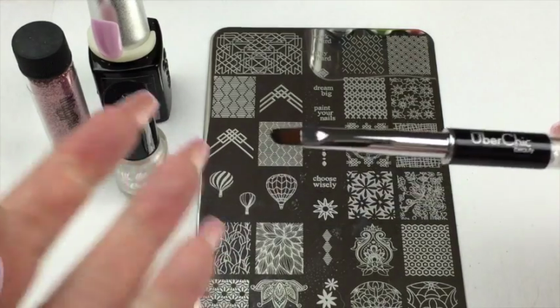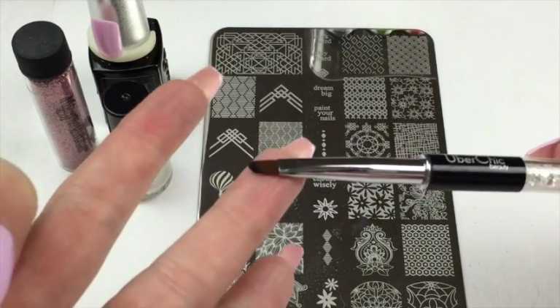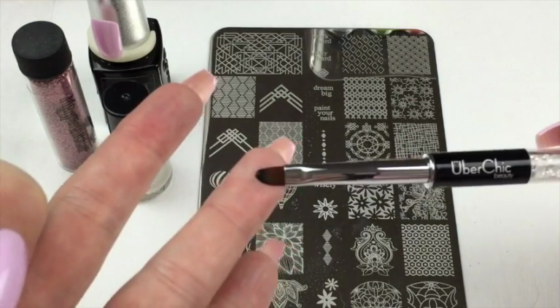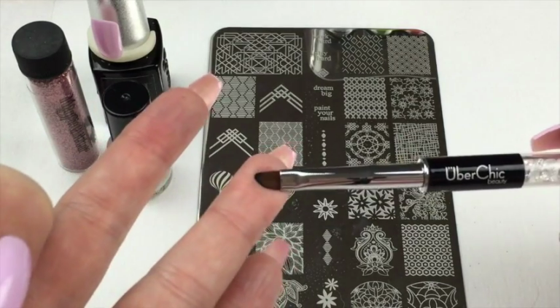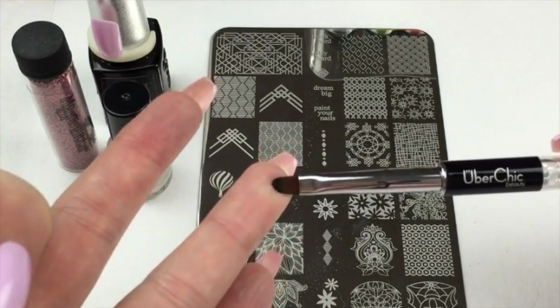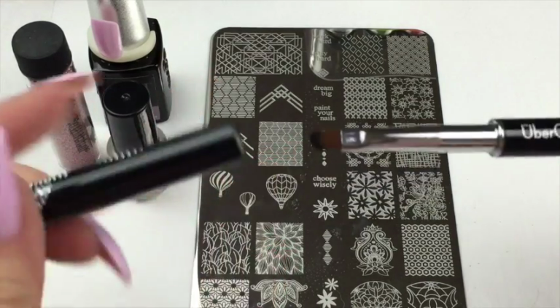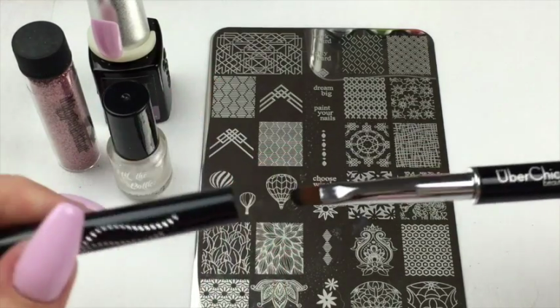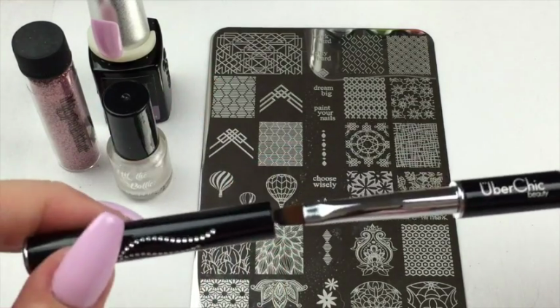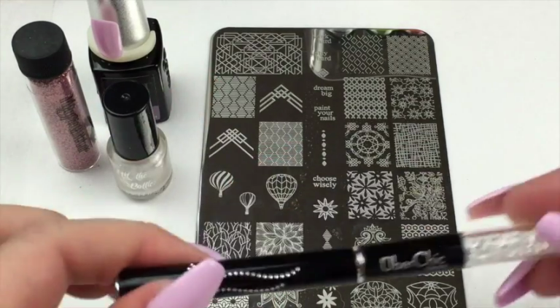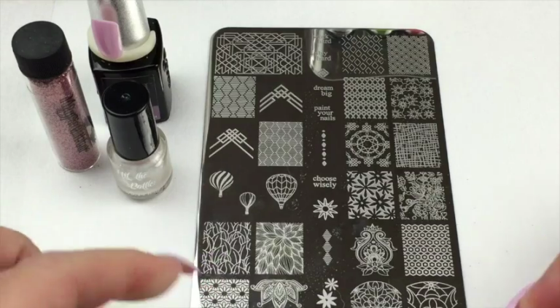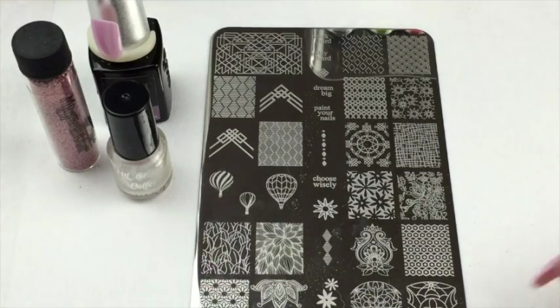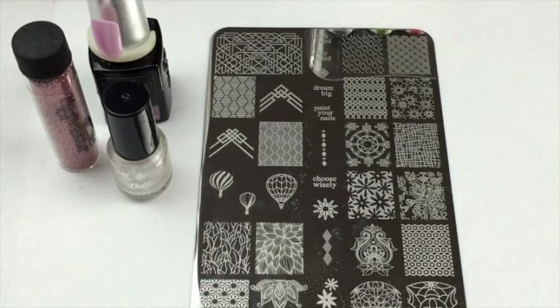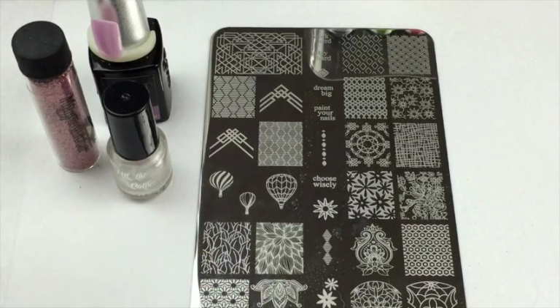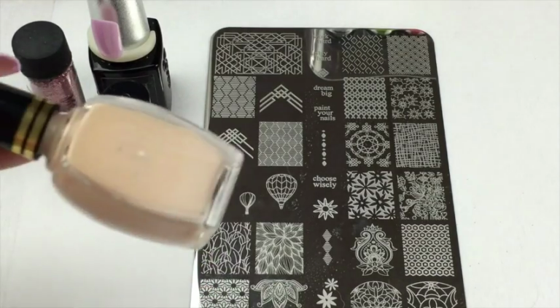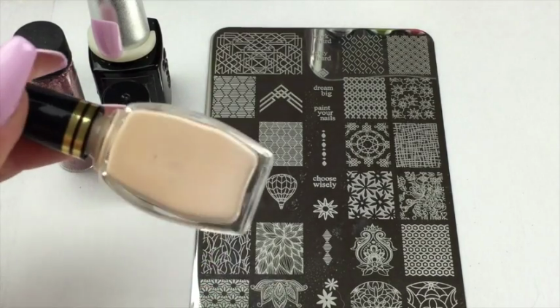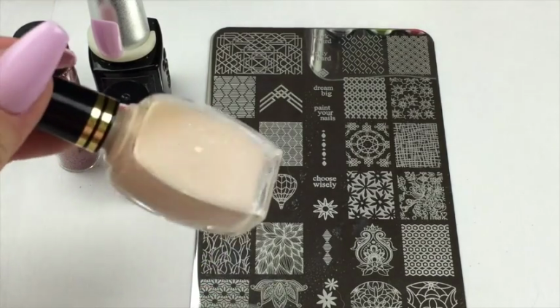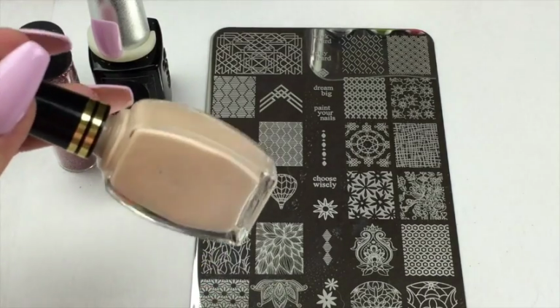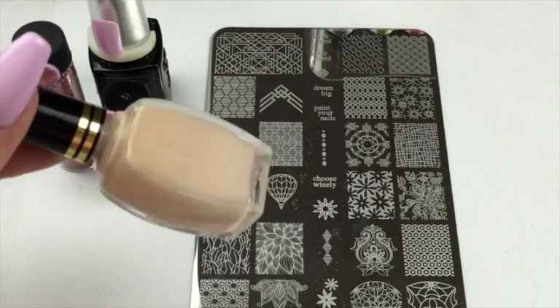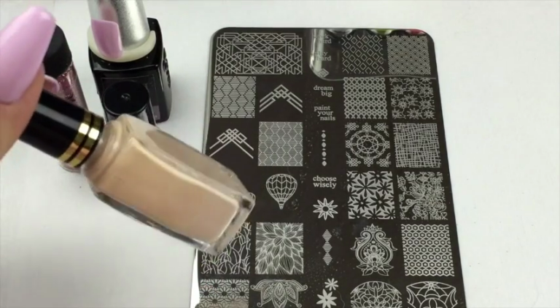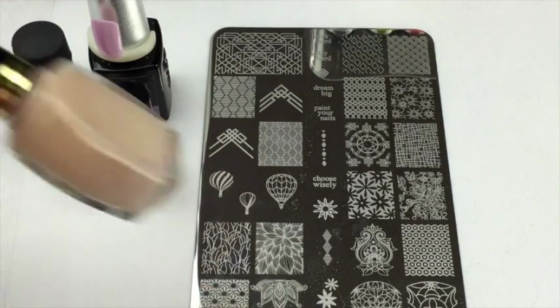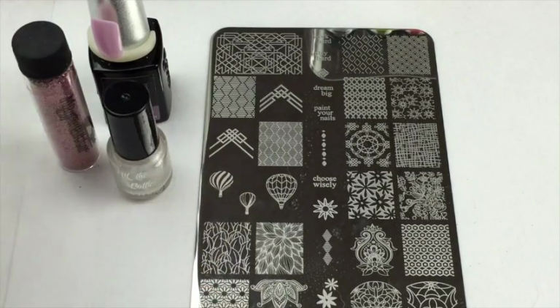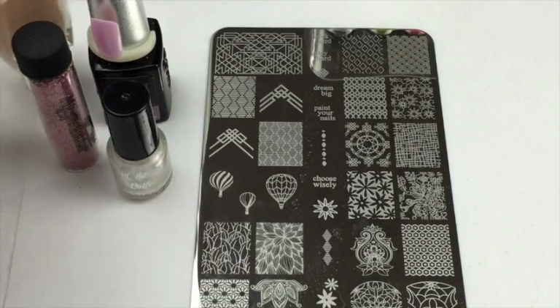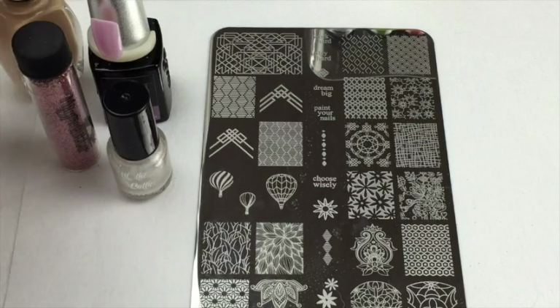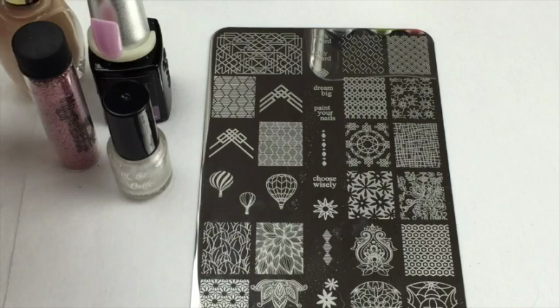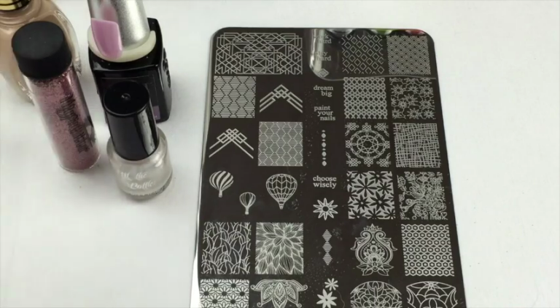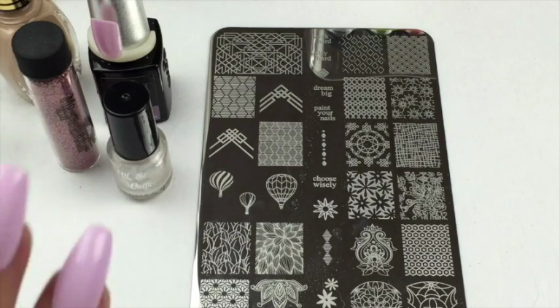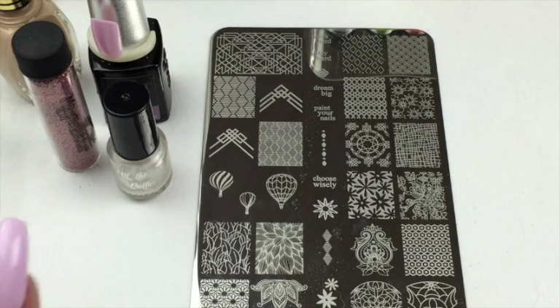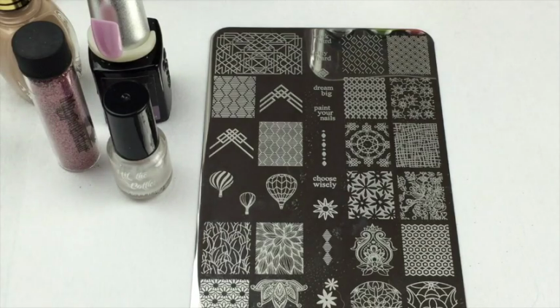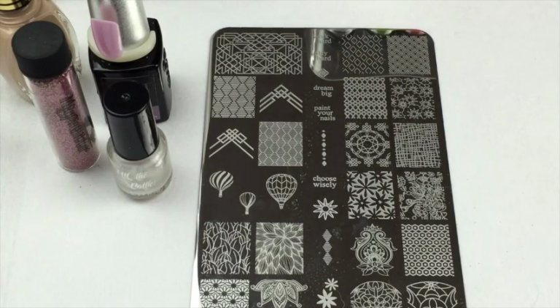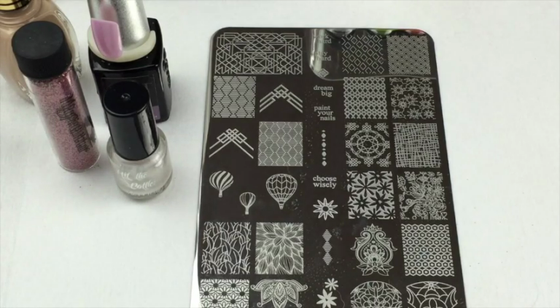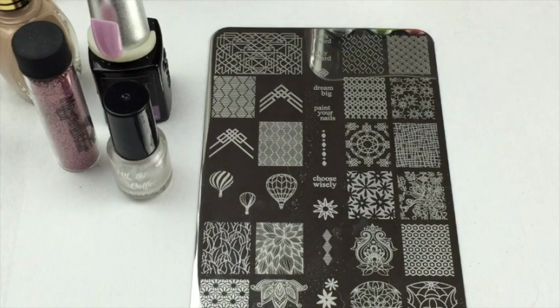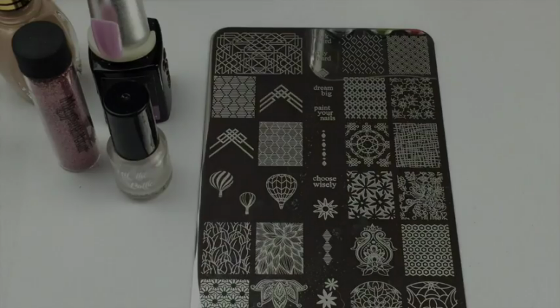I'm also using this Uber Chic flat gel brush for any cleanup, and also my liquid latex. As I say in all my videos, if you're allergic to latex don't use it, but if you're not, it's great to help clean up. So let's get to it.